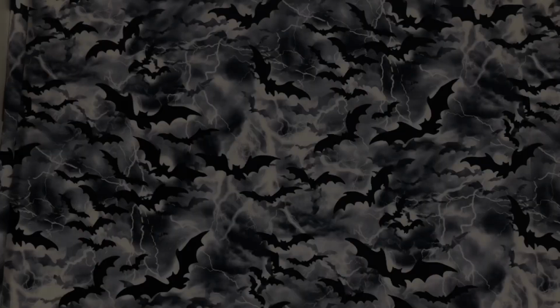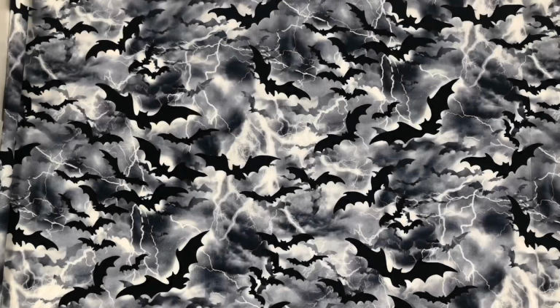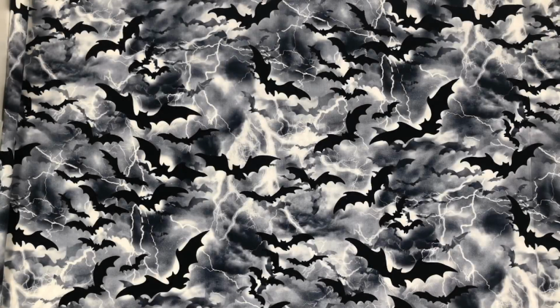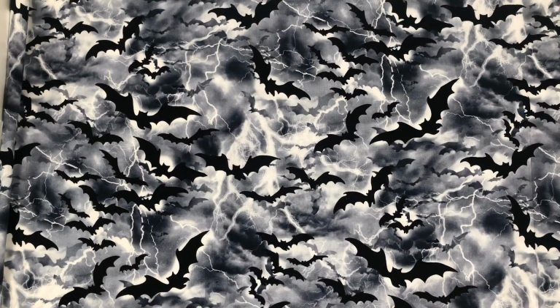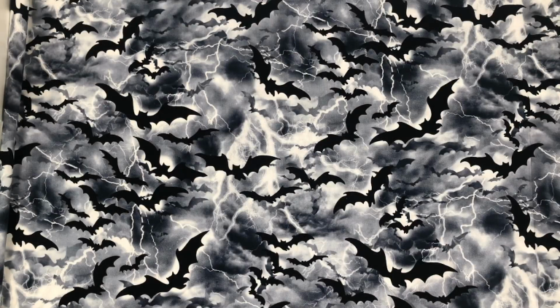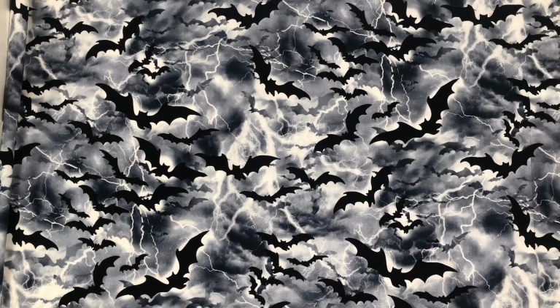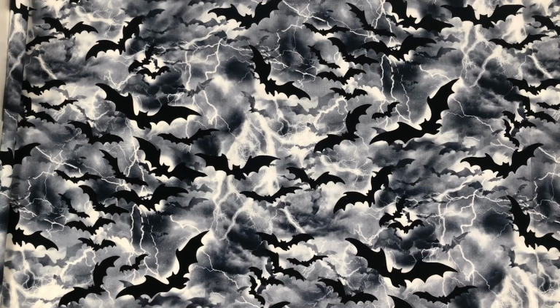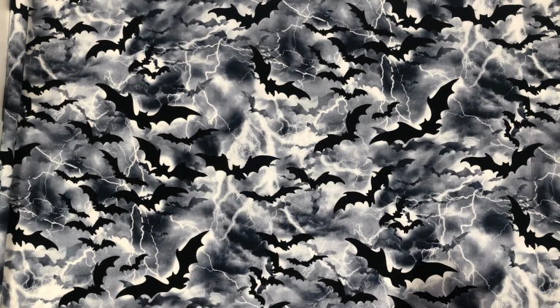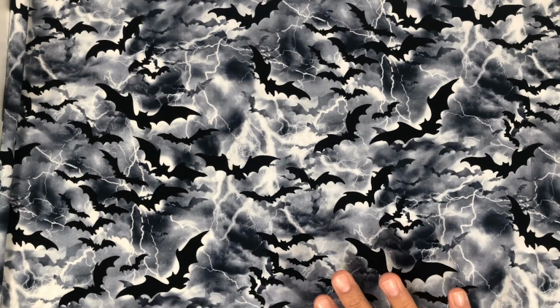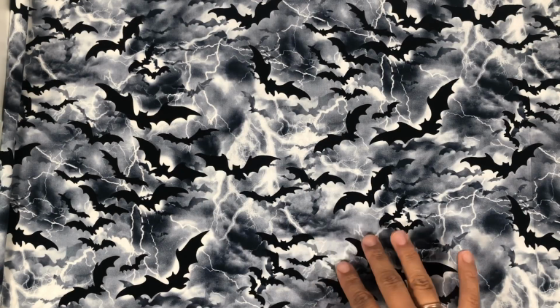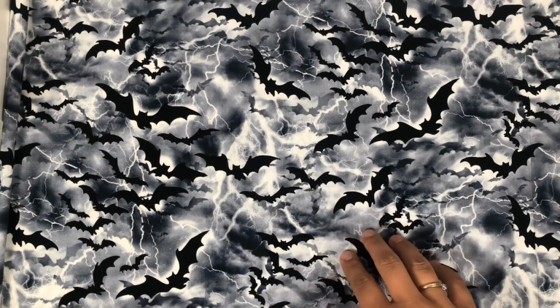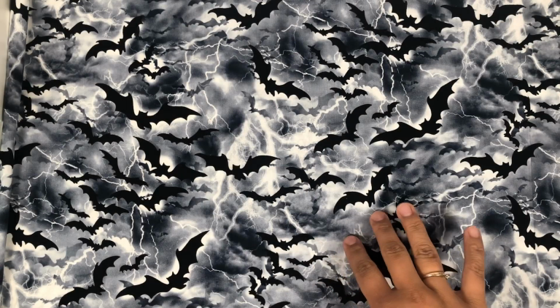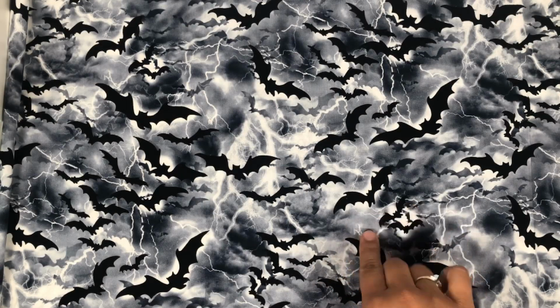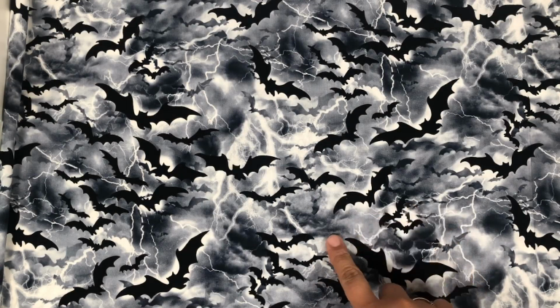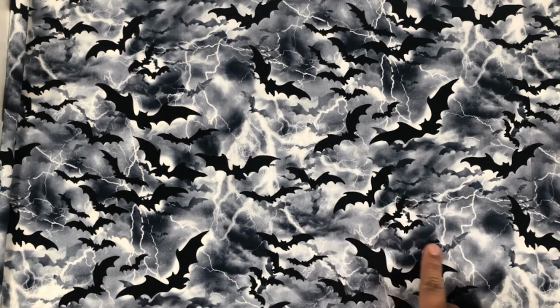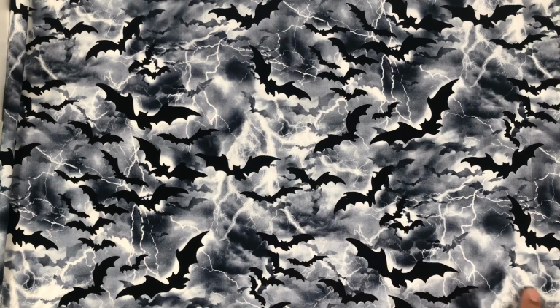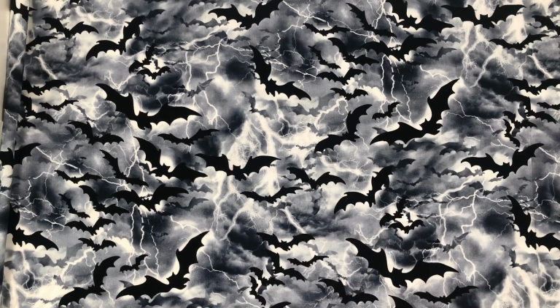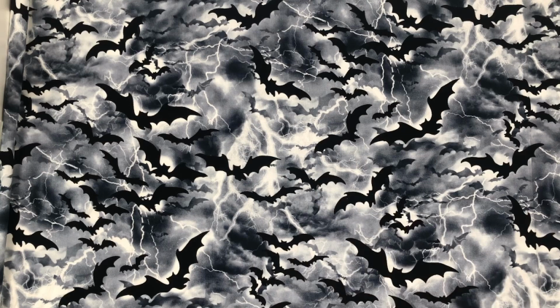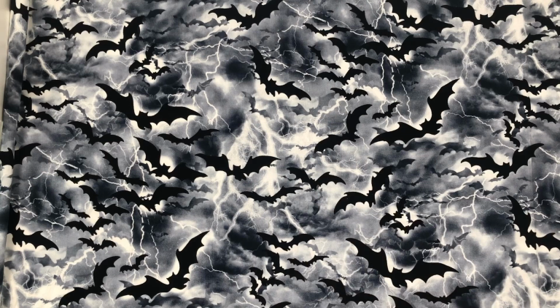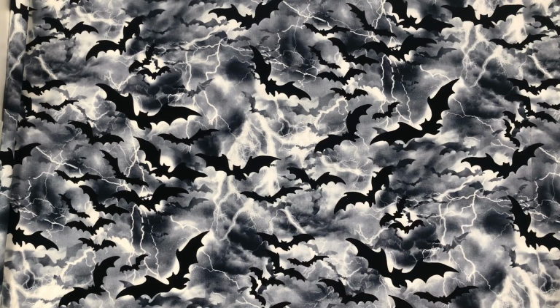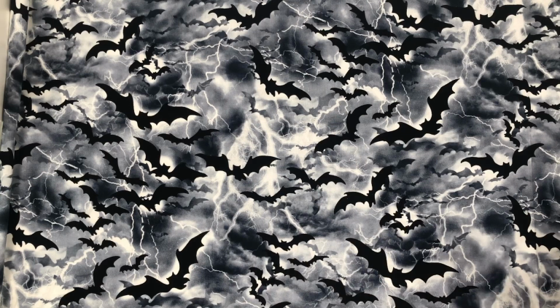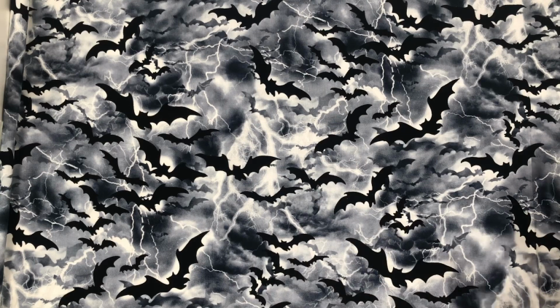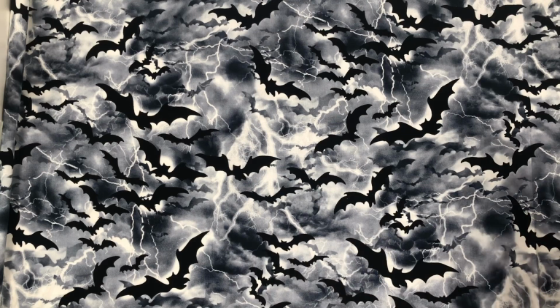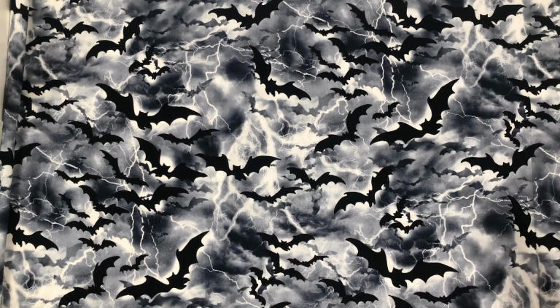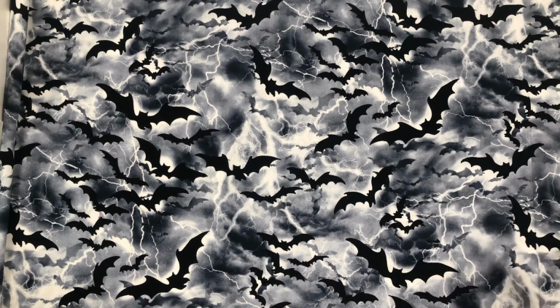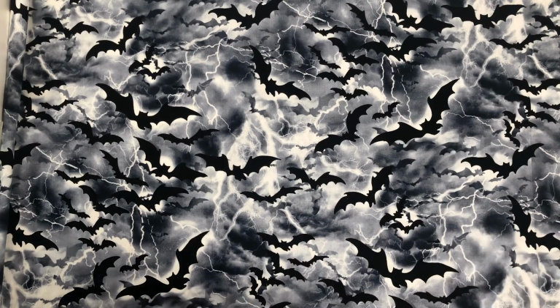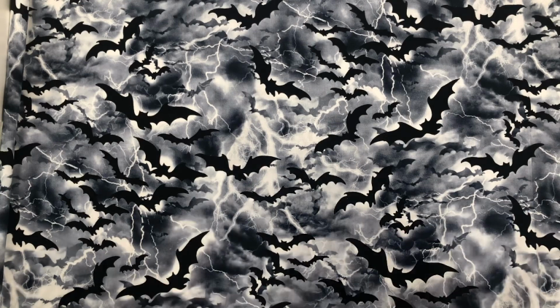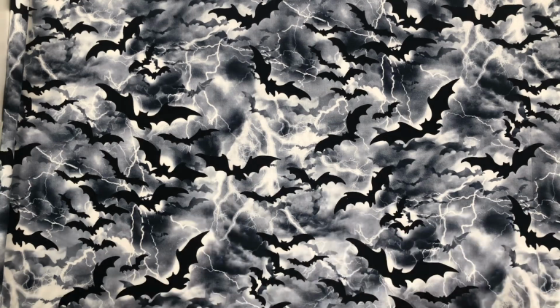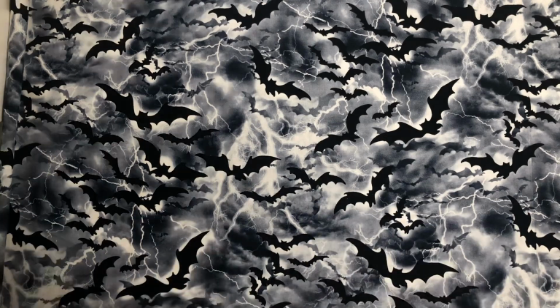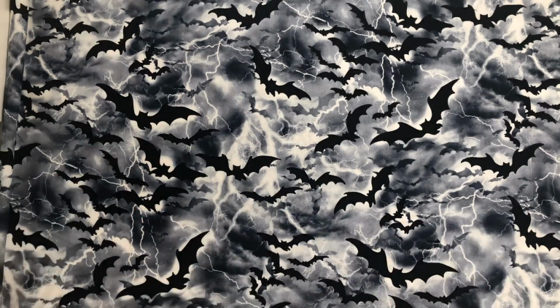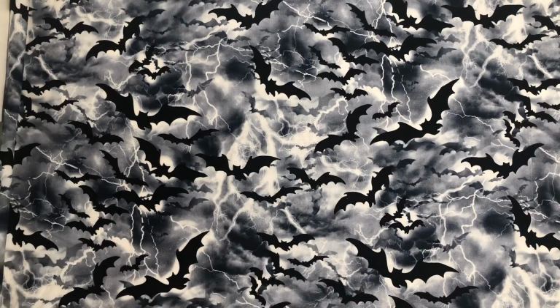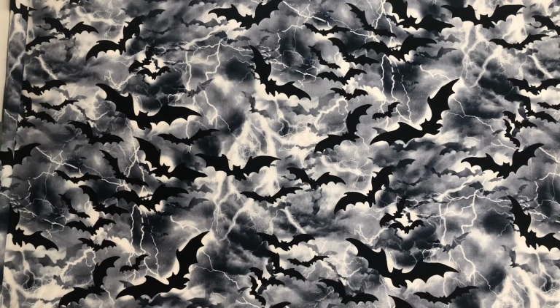Hi guys, hello! So I changed my little background to bats since it's Halloween and I thought it'd be cute. So I have a Tuesday Morning haul for you guys.